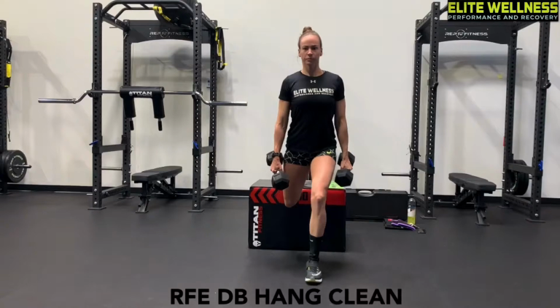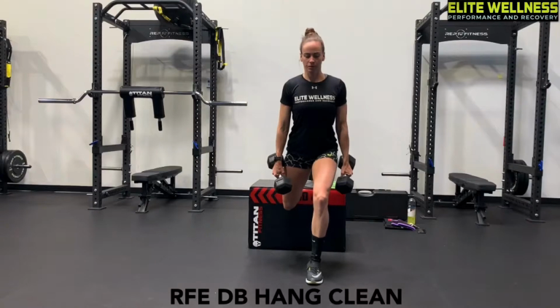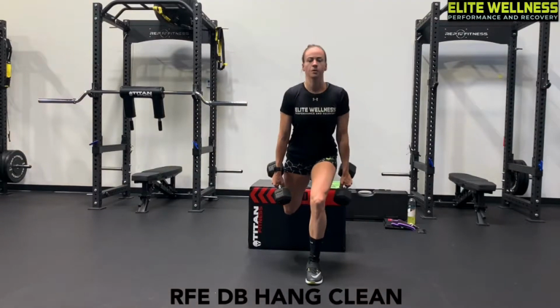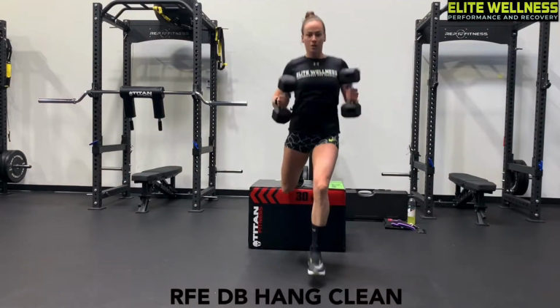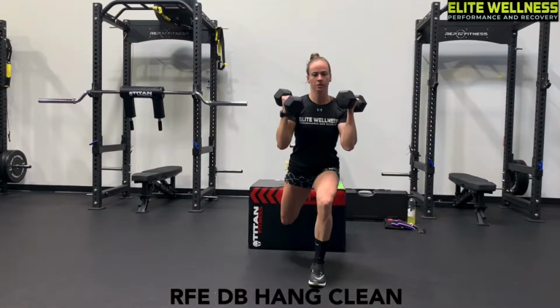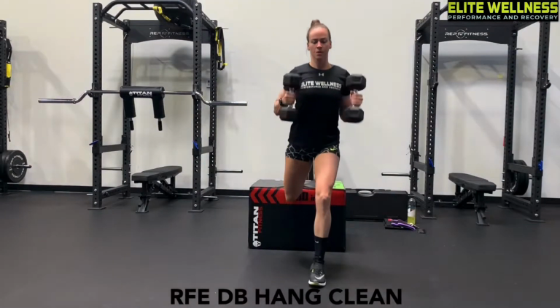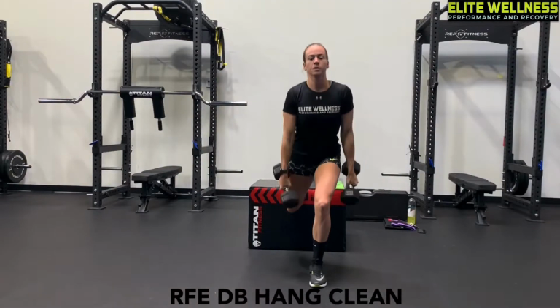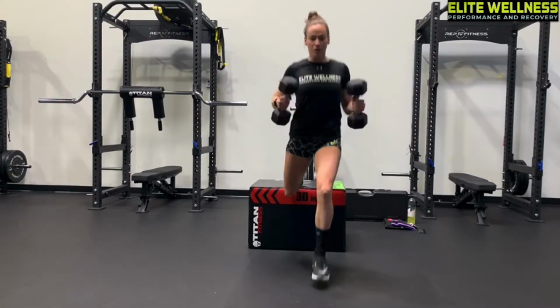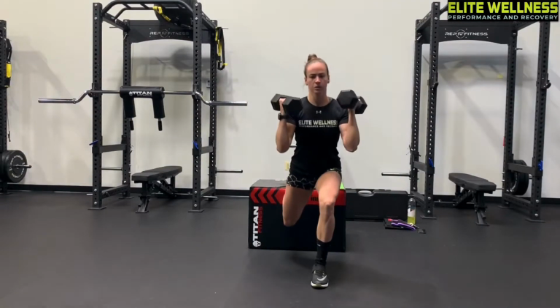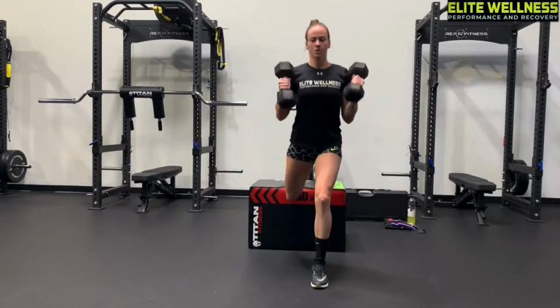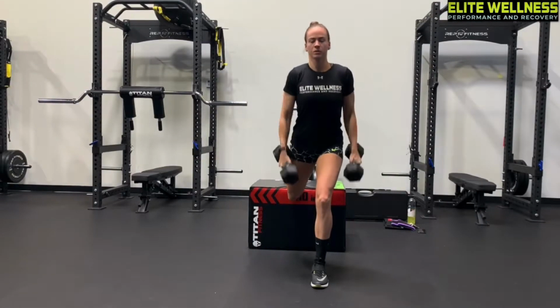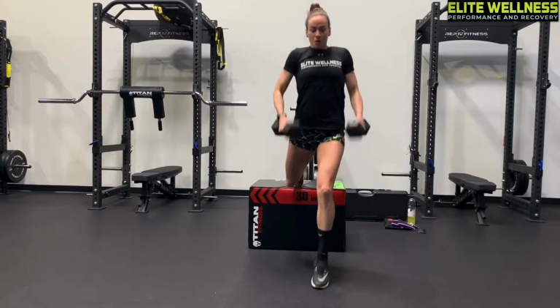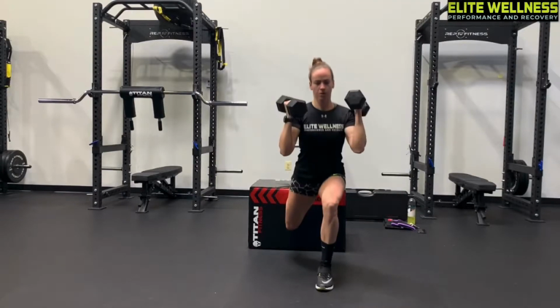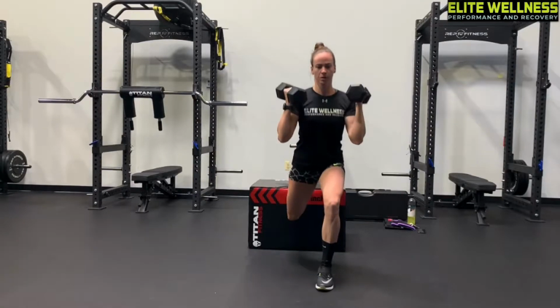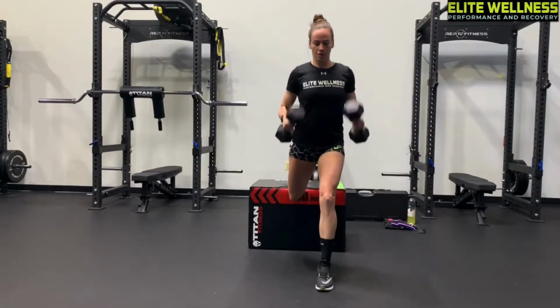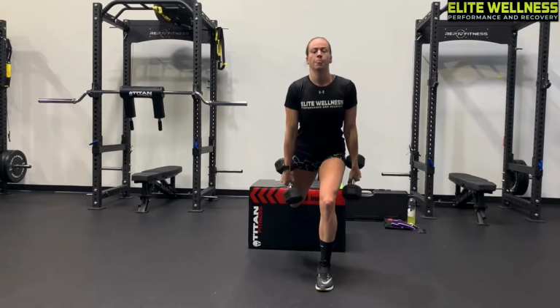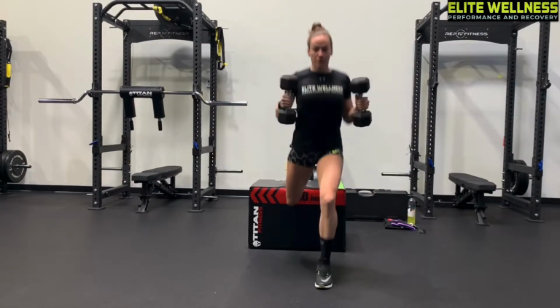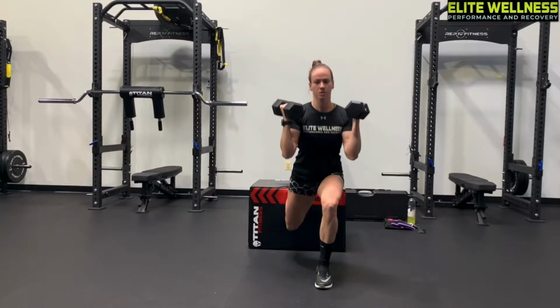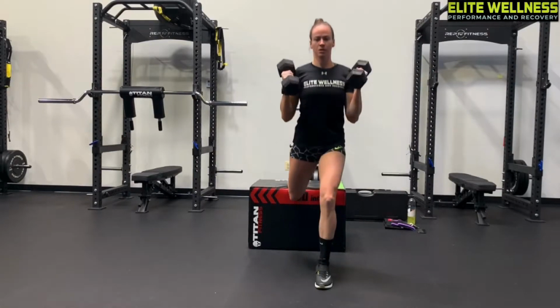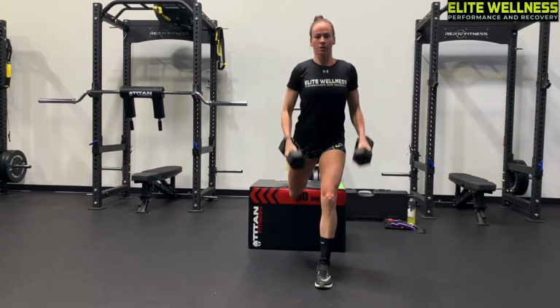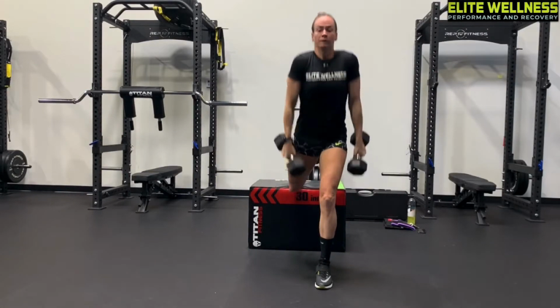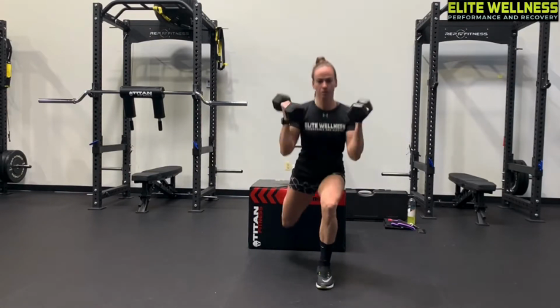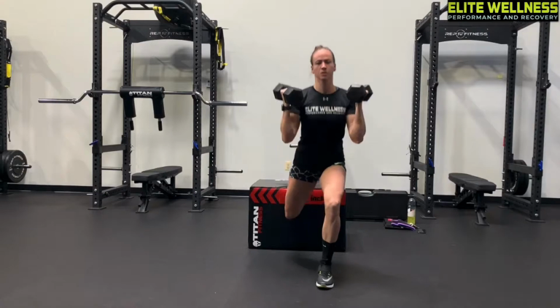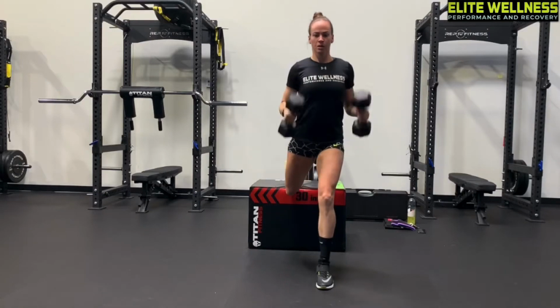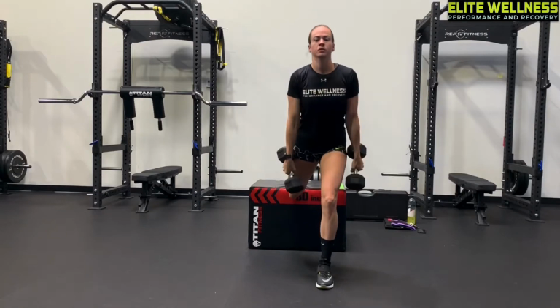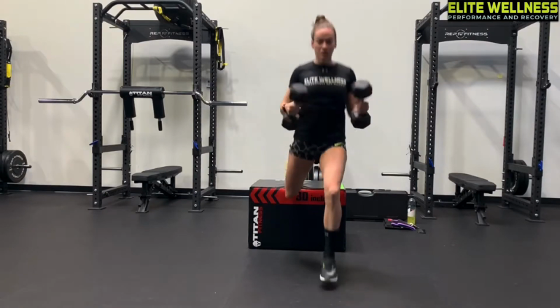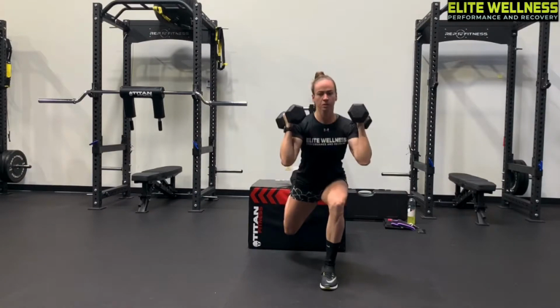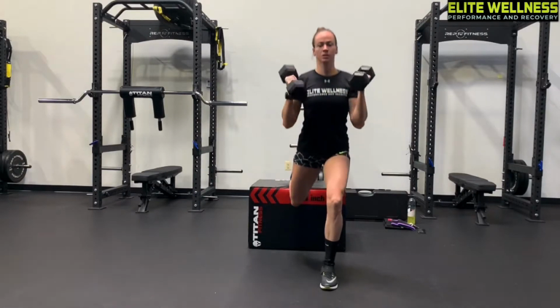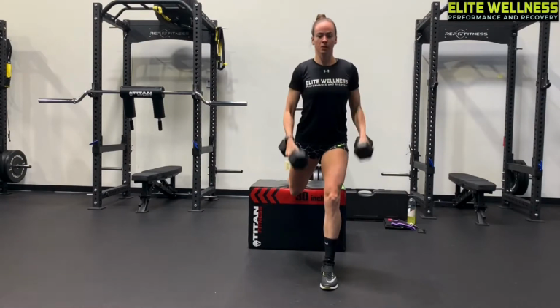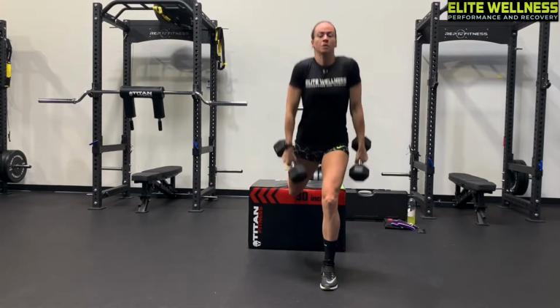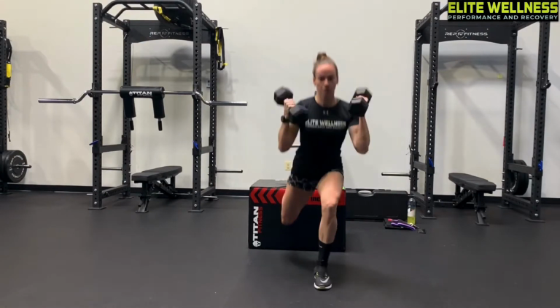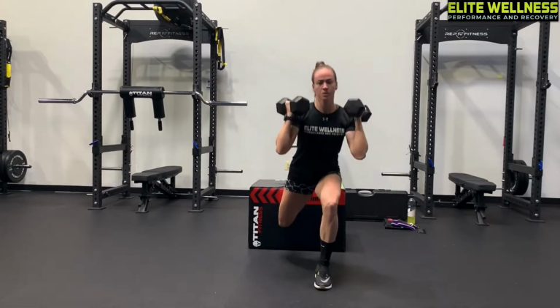The RFE DB Hang Clean stands for Rear Foot Elevated. You want to have your back foot up on a box, and you want to have dumbbells that are heavy enough to force you to shrug up and use your momentum to get them up.